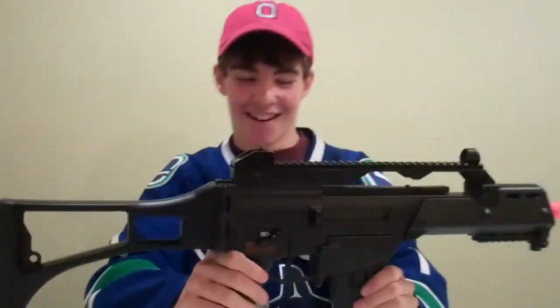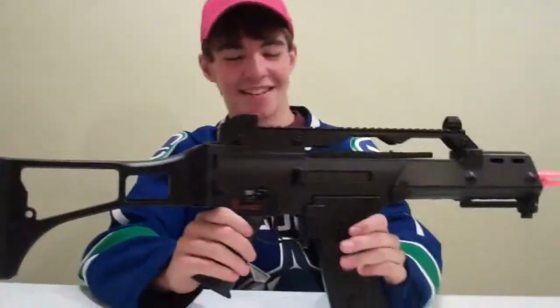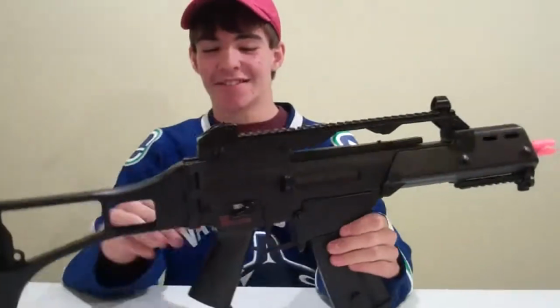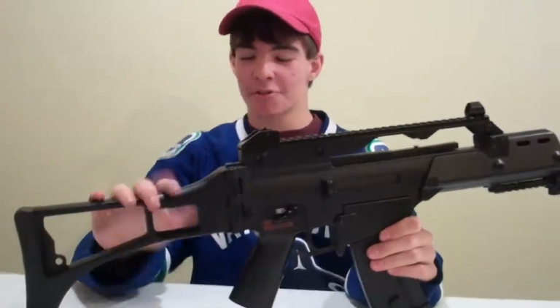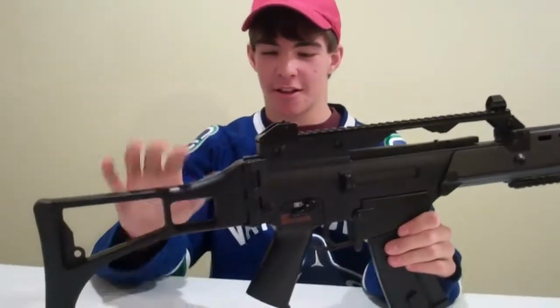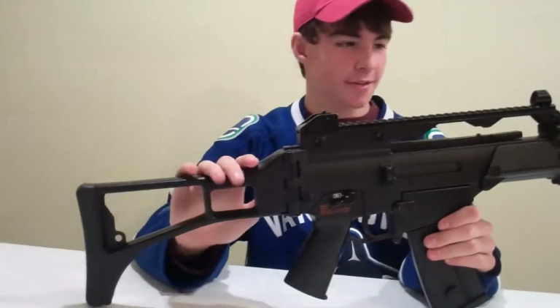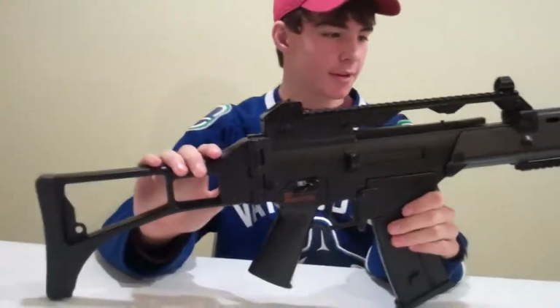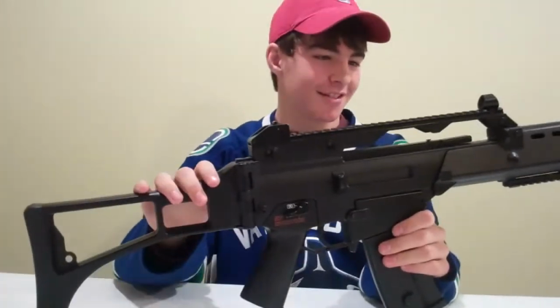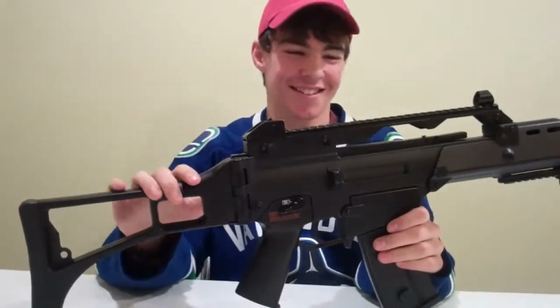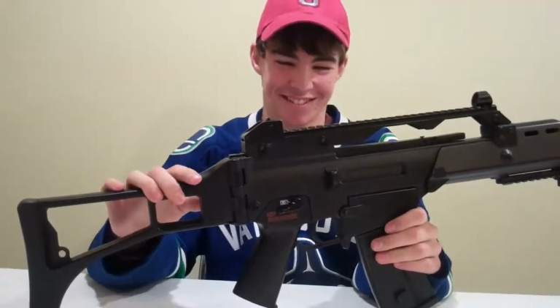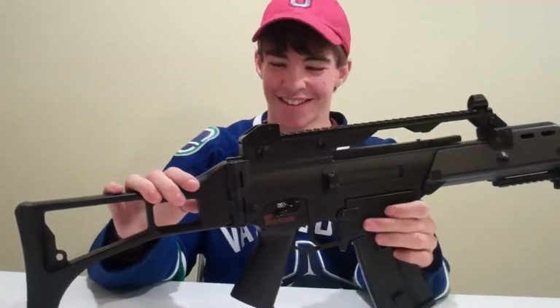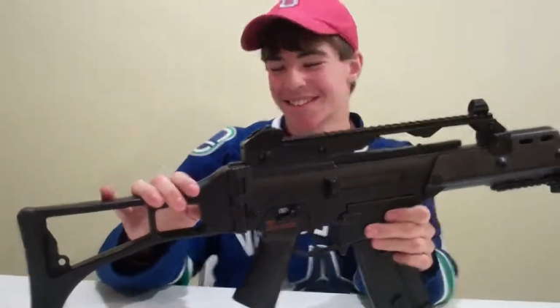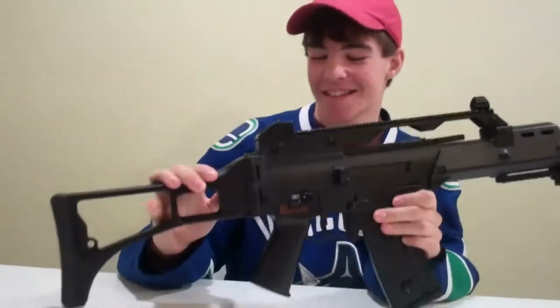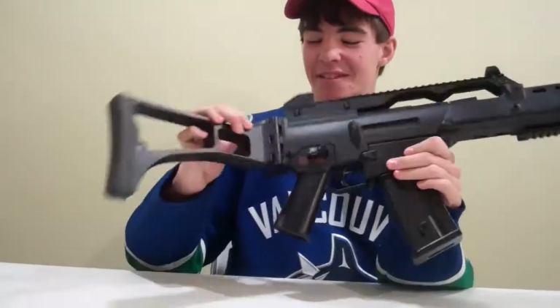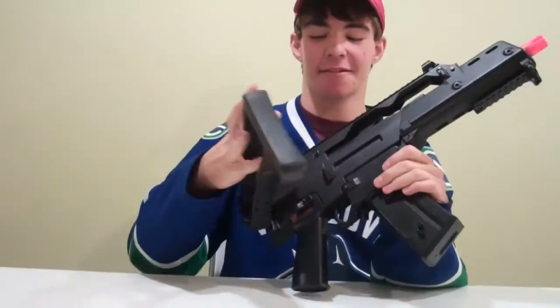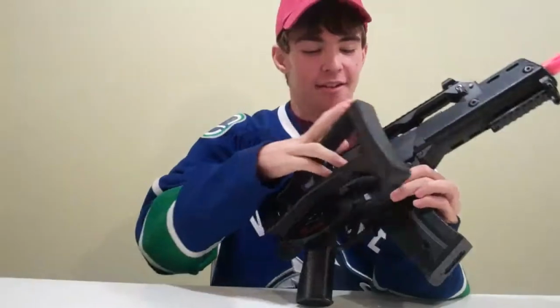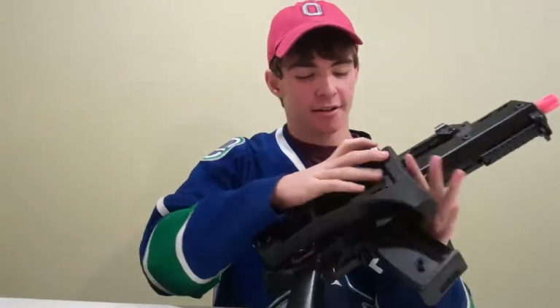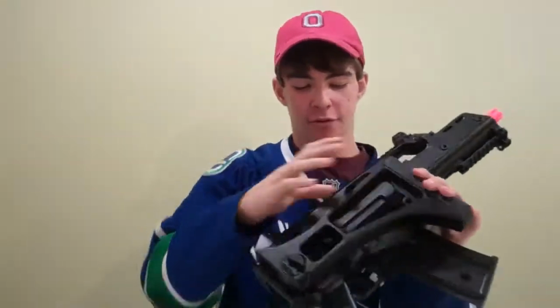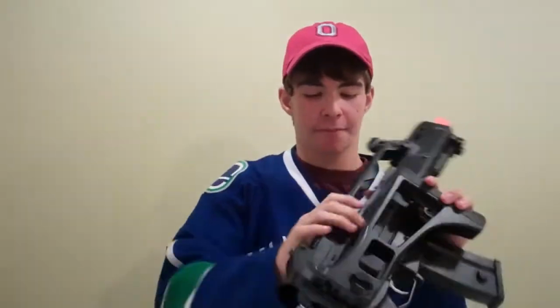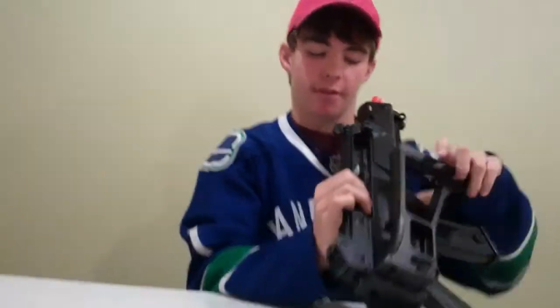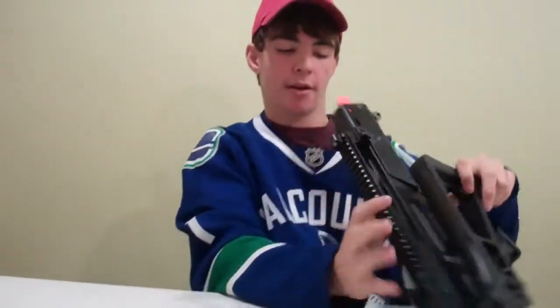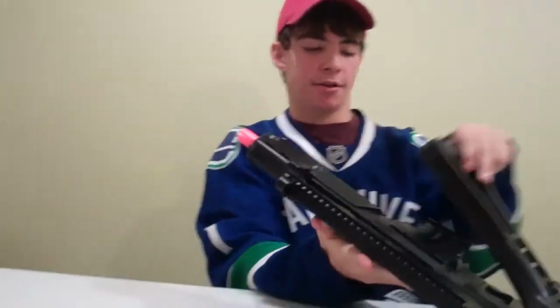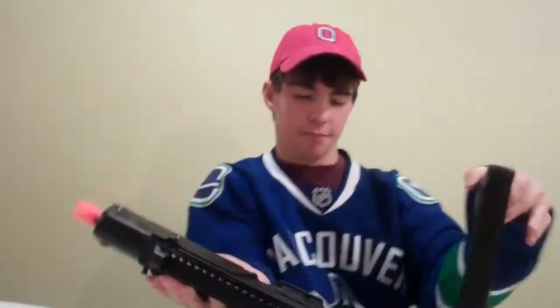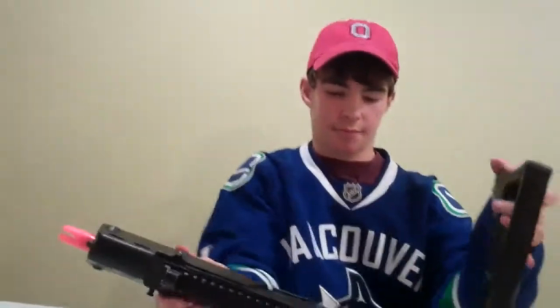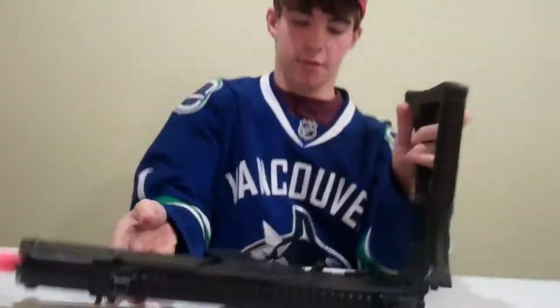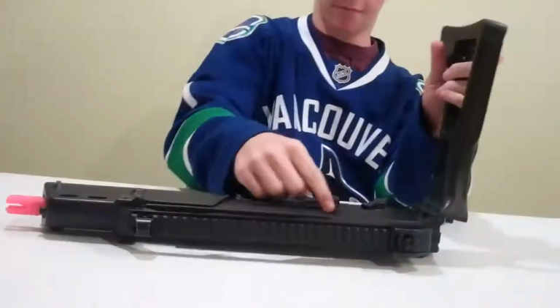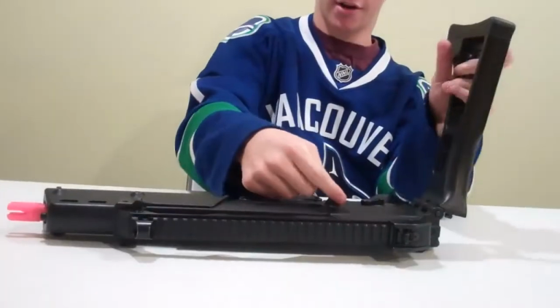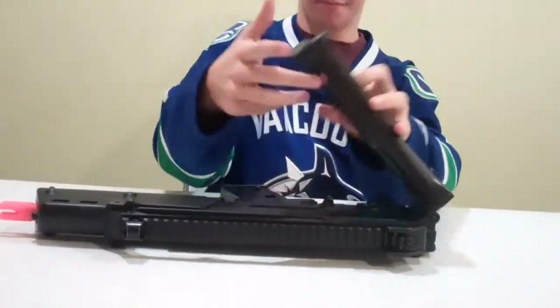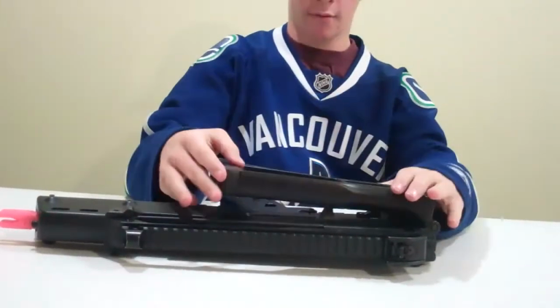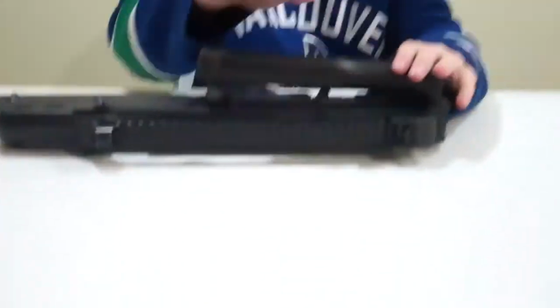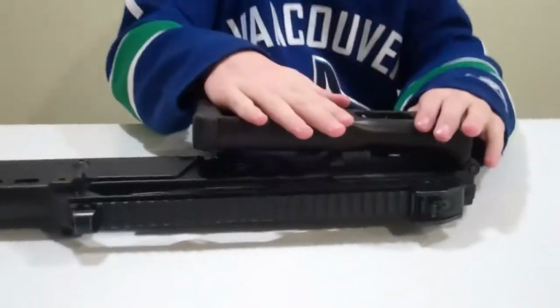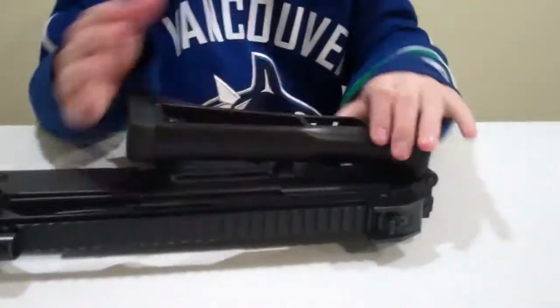It comes with this gun. It comes with a collapsible stock. It pulls over on to the little hook right here, pulls out — that's out of that.